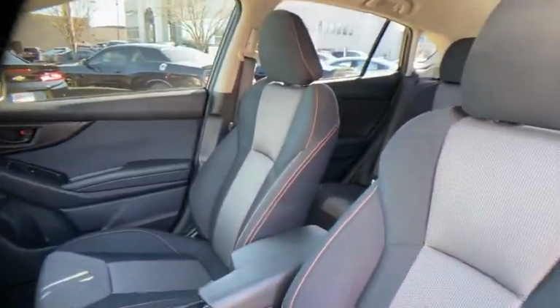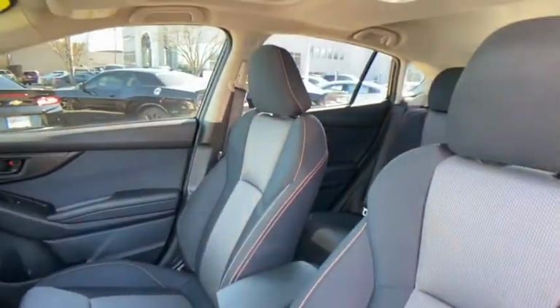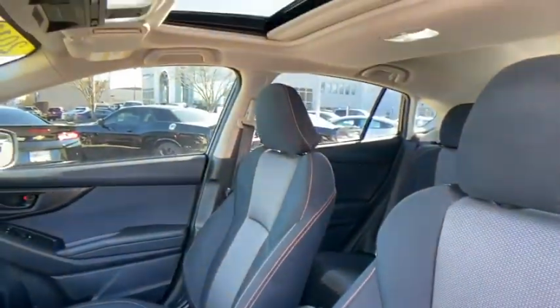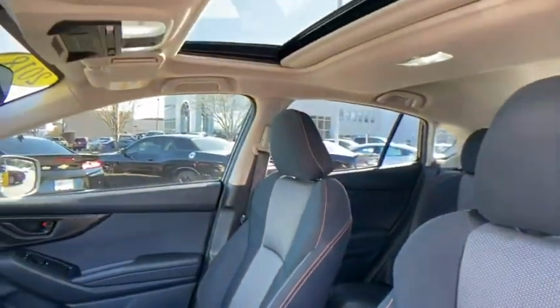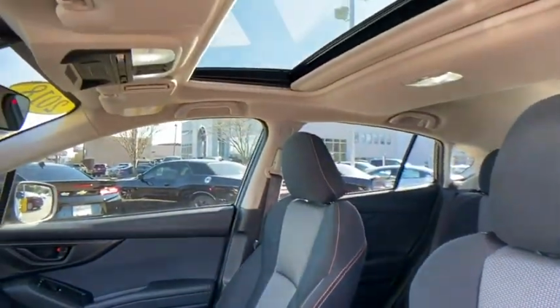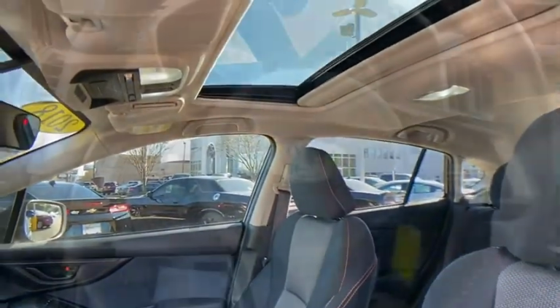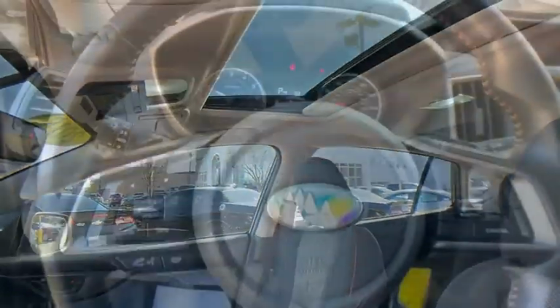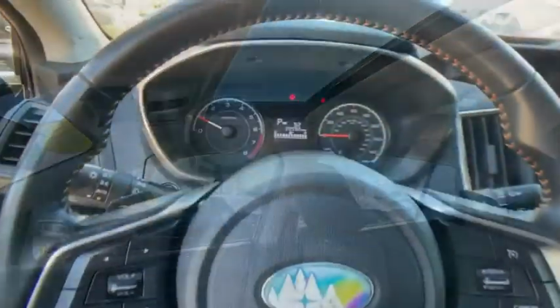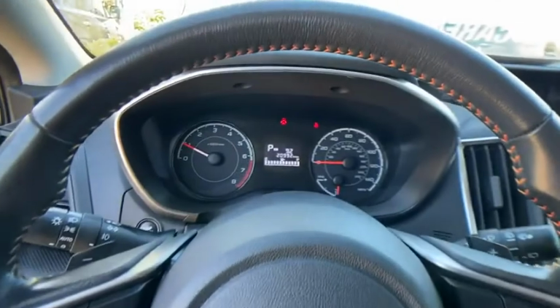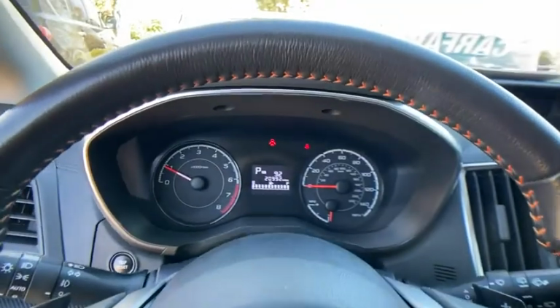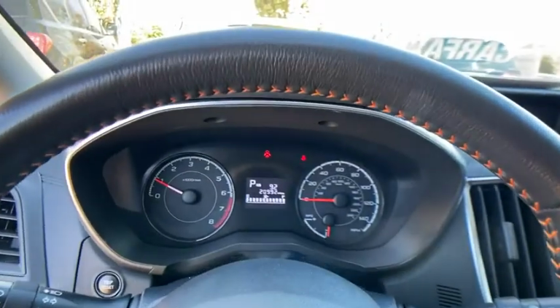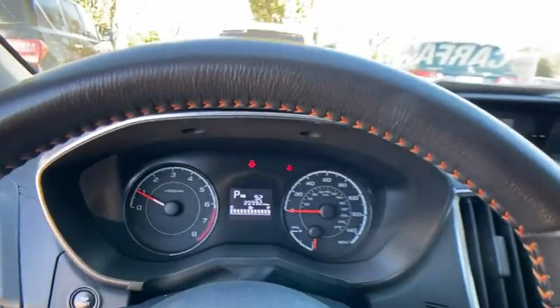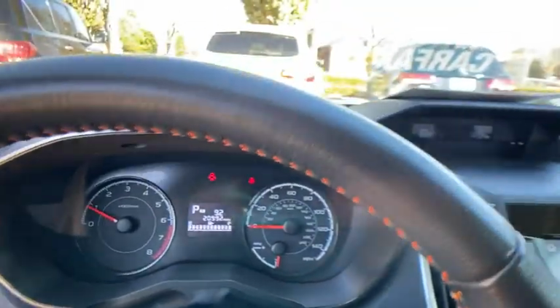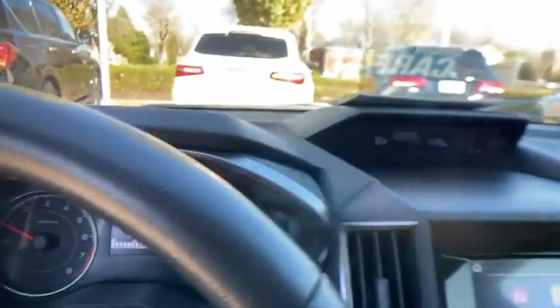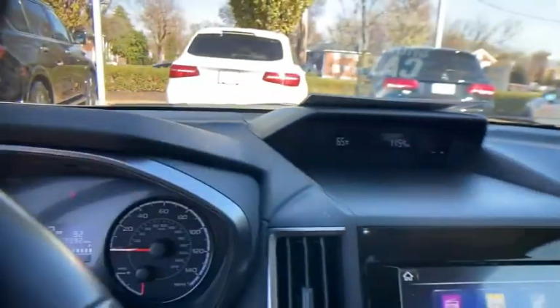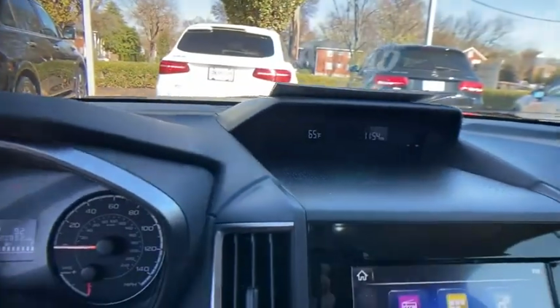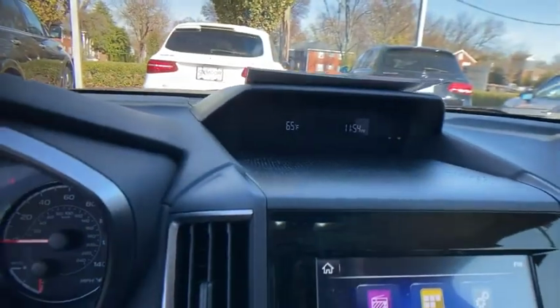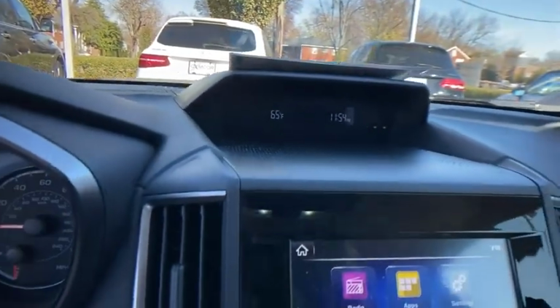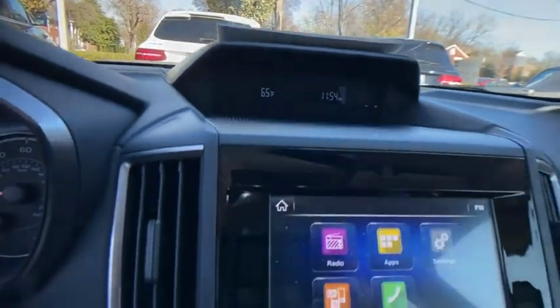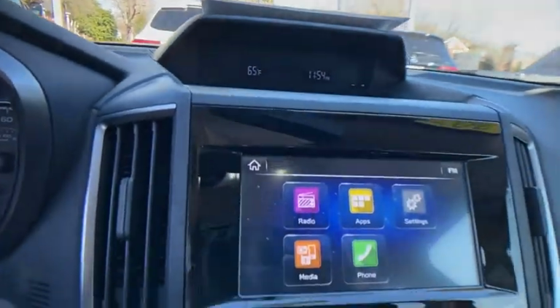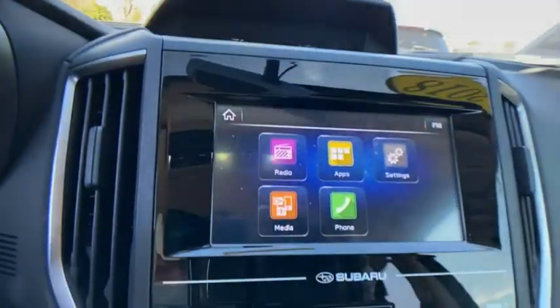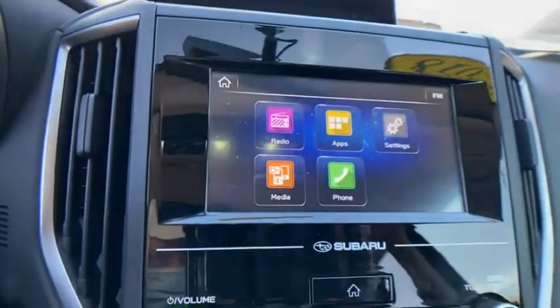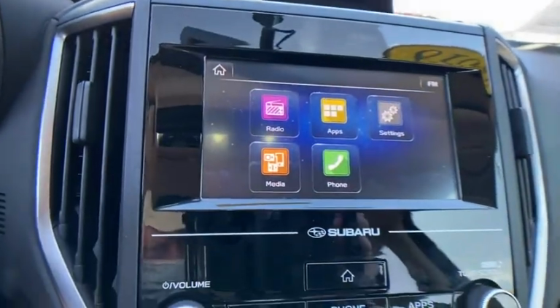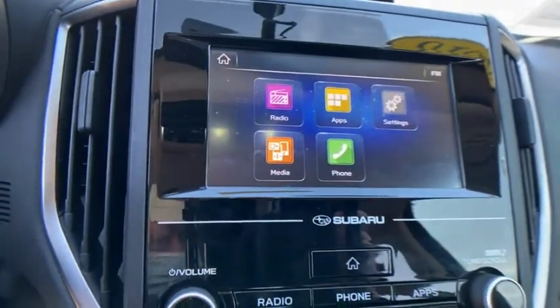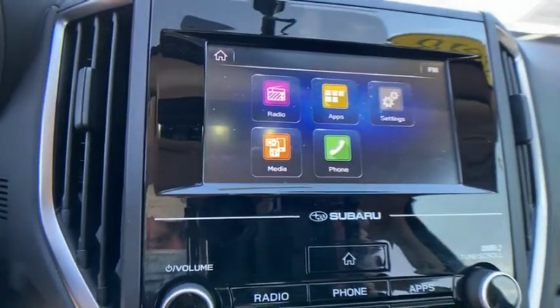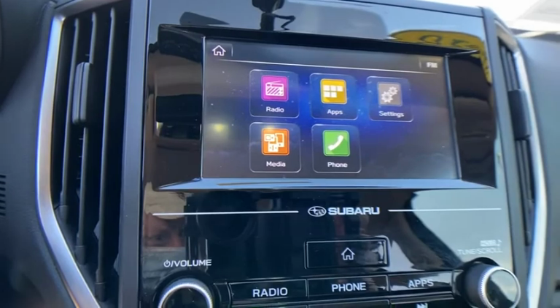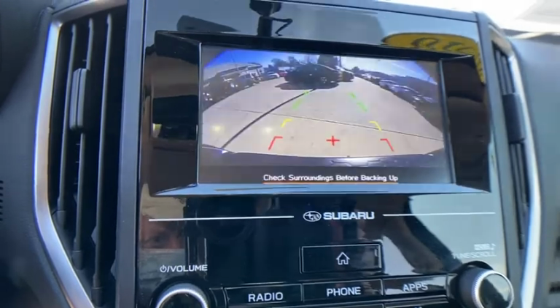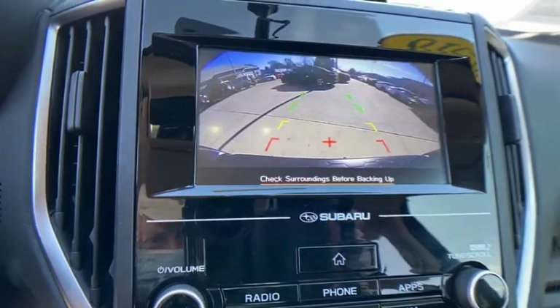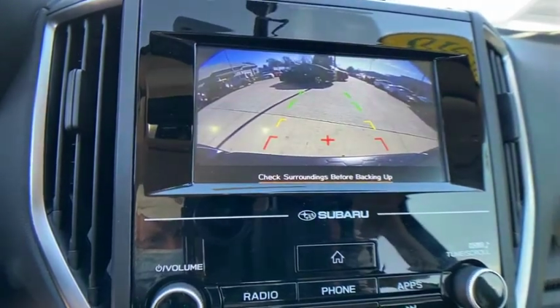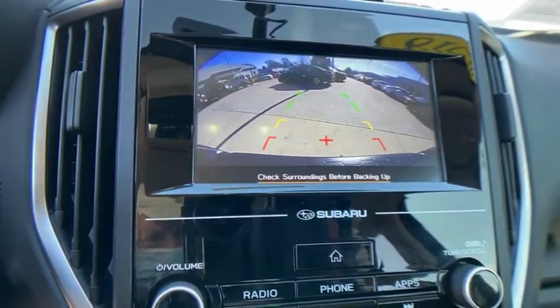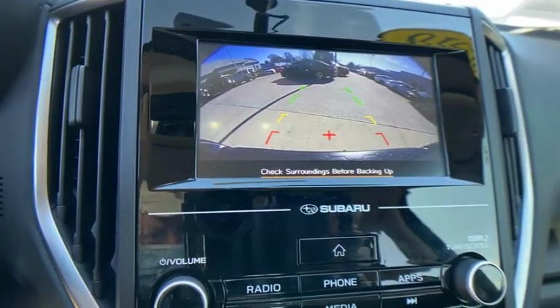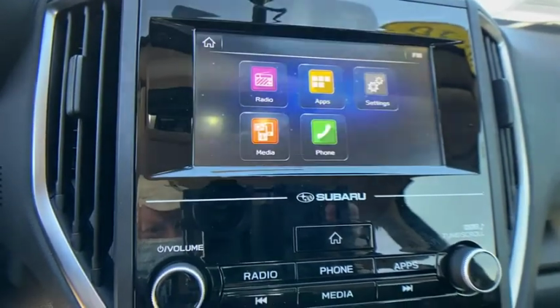And since it's a Subaru, you know the Crosstrek is built to last. This vehicle has less than 25,000 miles. Here are some of this vehicle's great options.